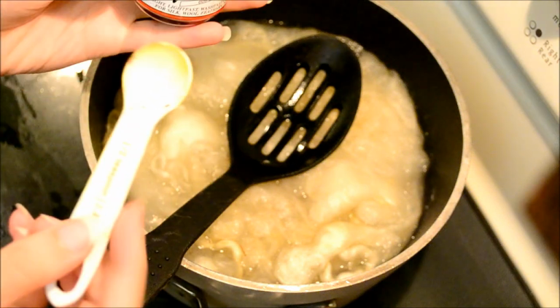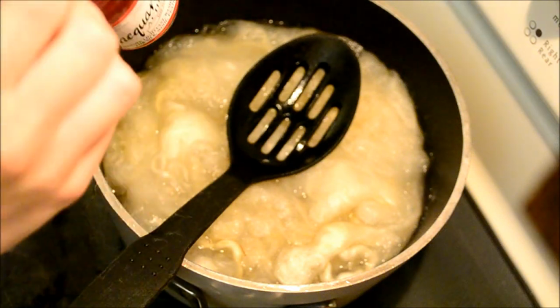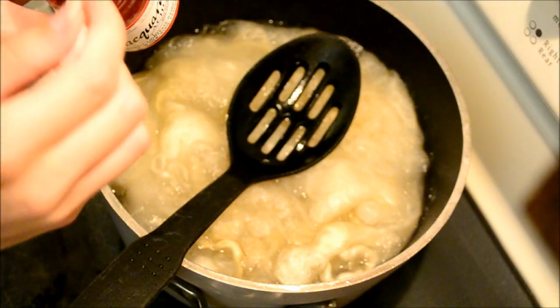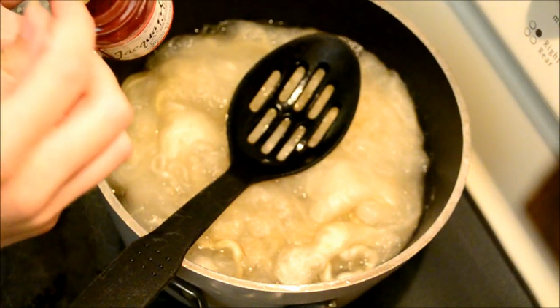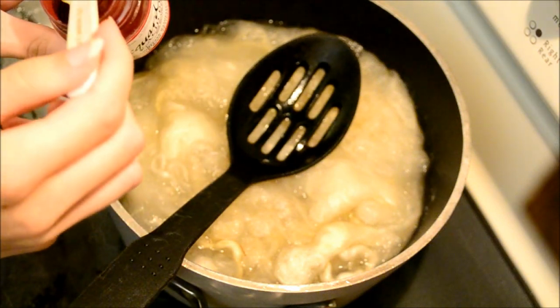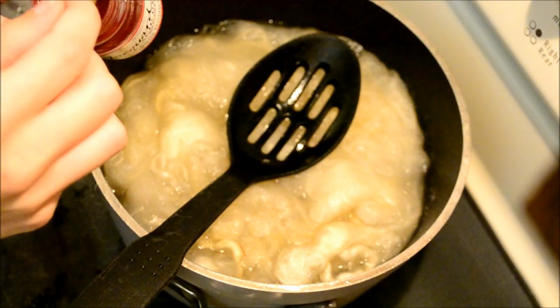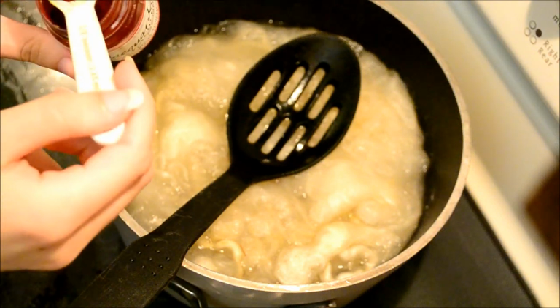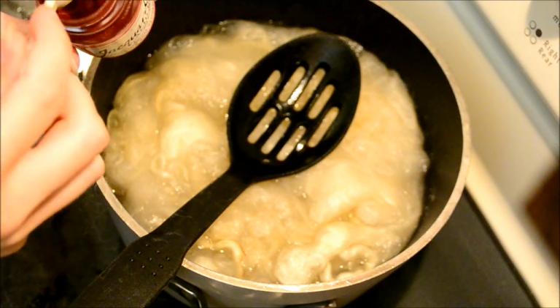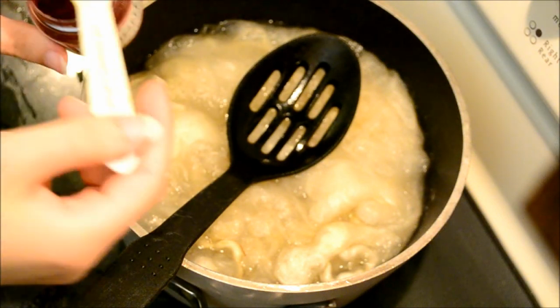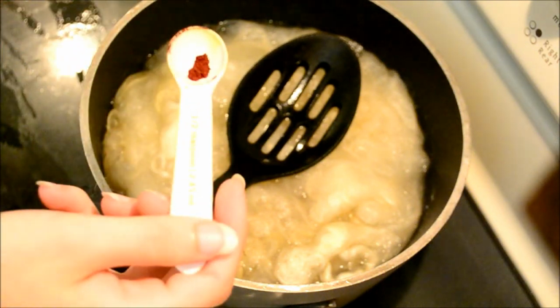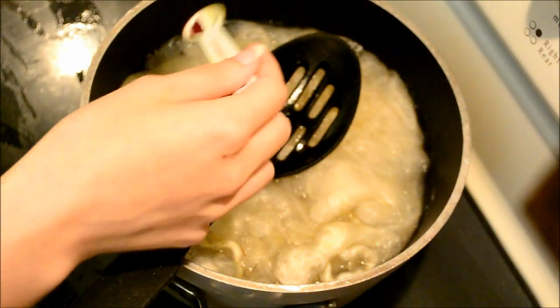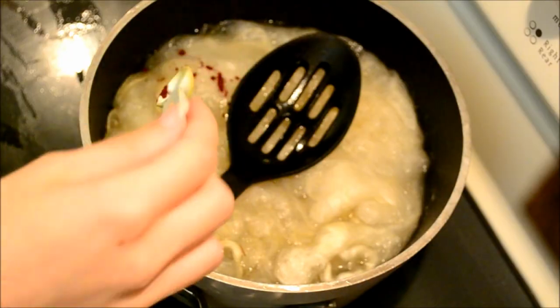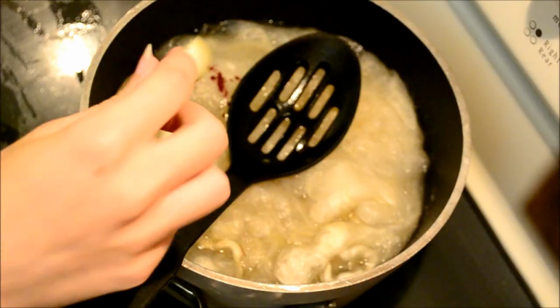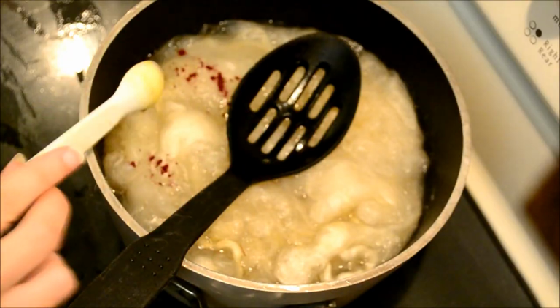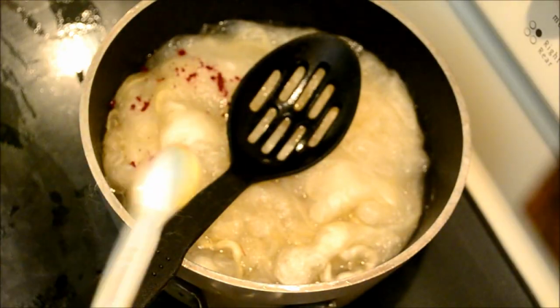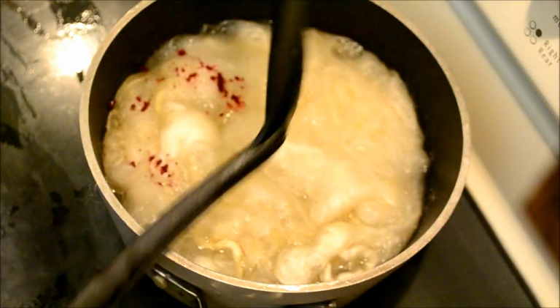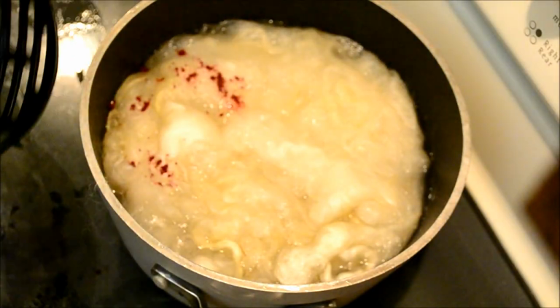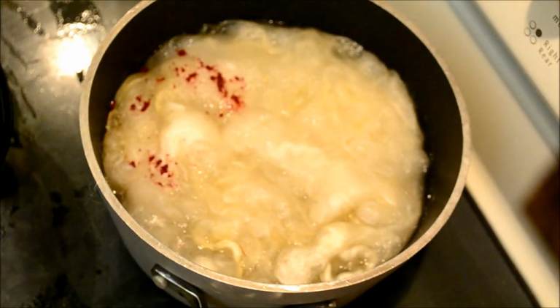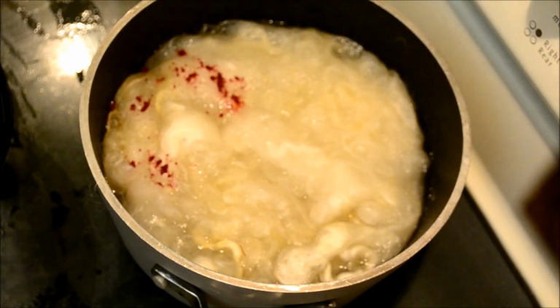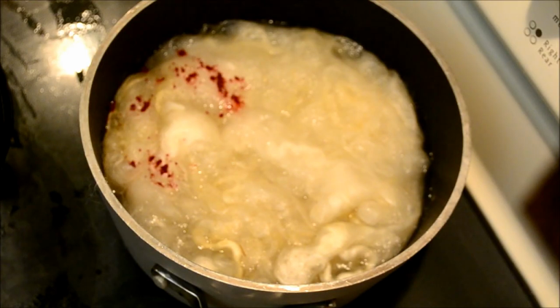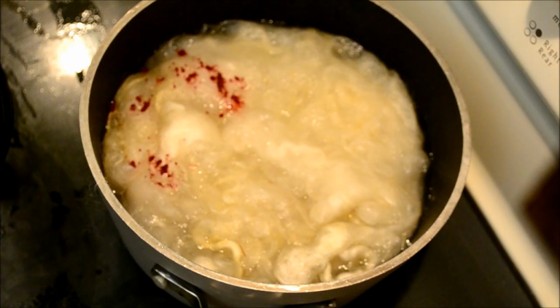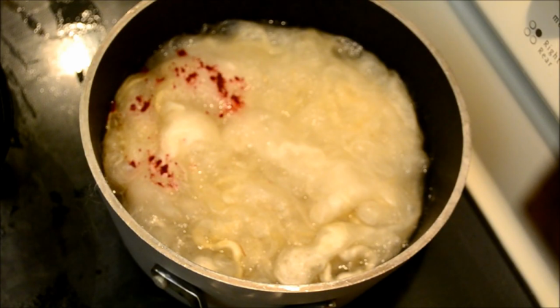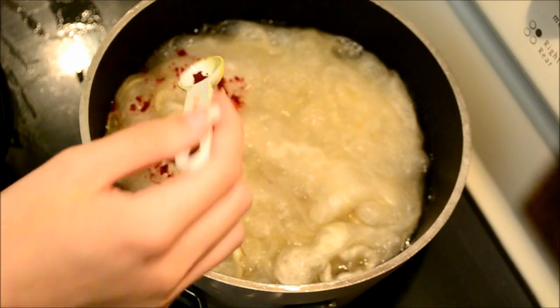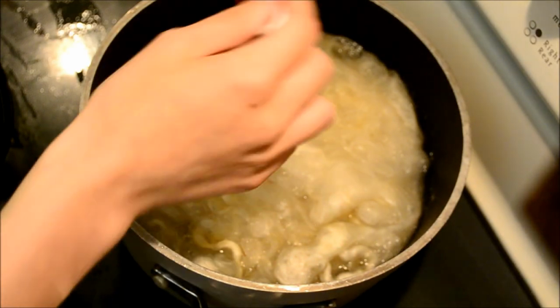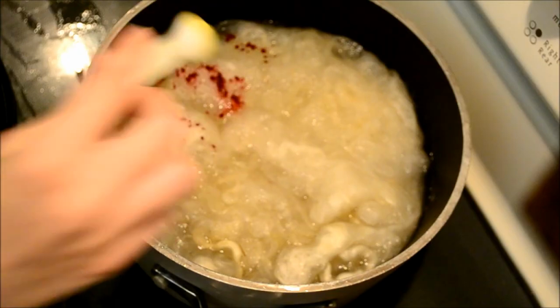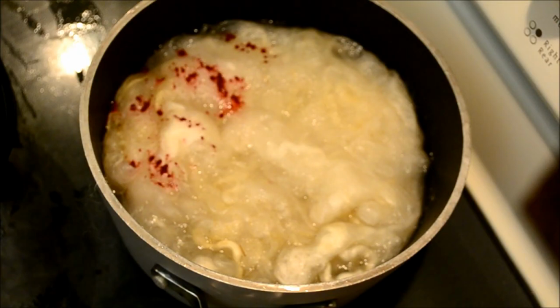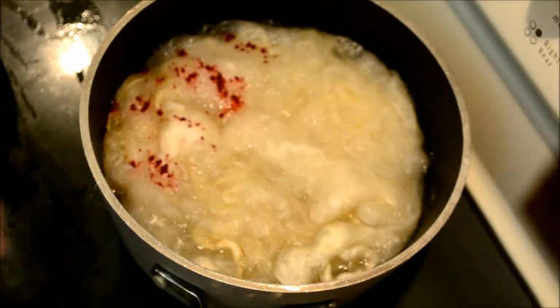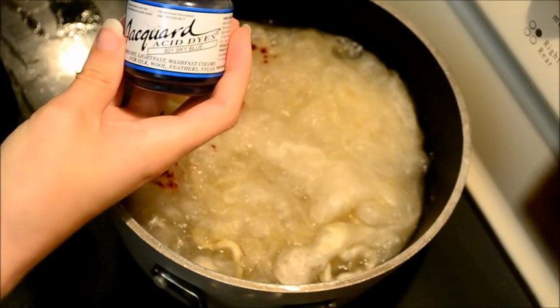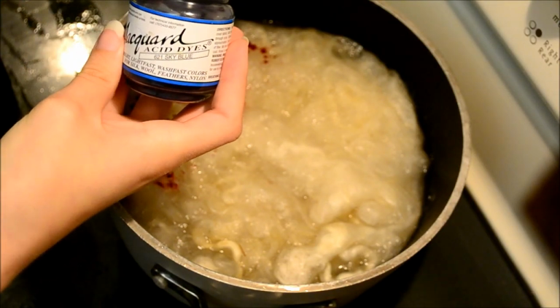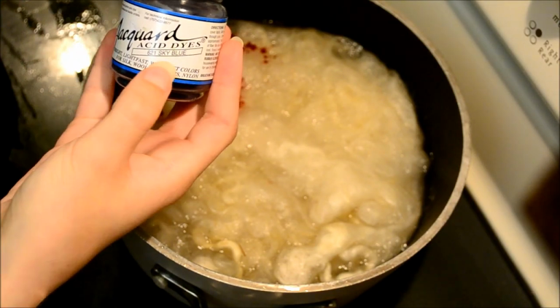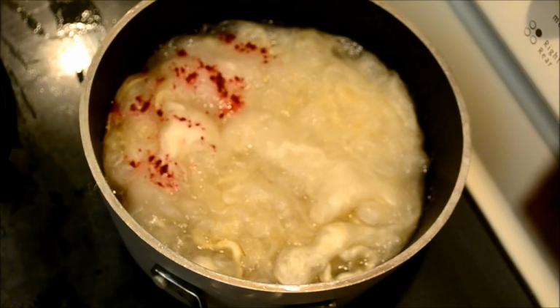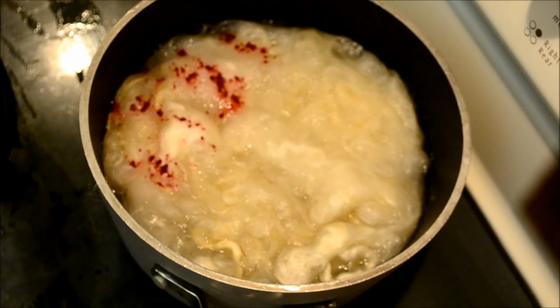Here I am adding the dyes to my vinegar water mix. The water is pretty hot — be careful to keep it from boiling.